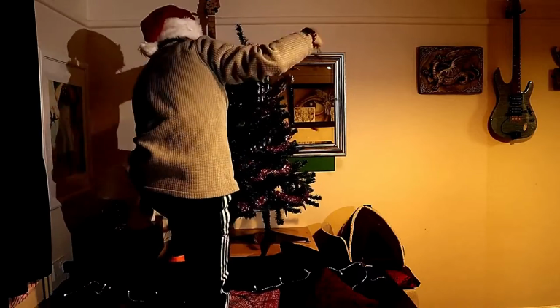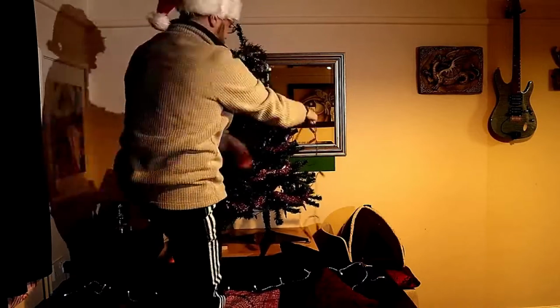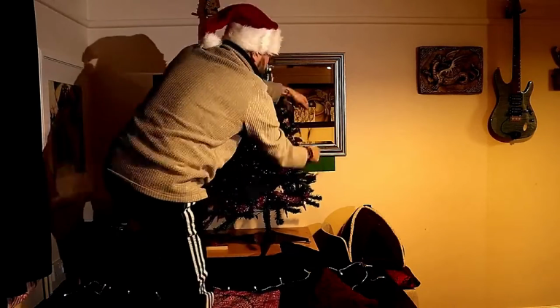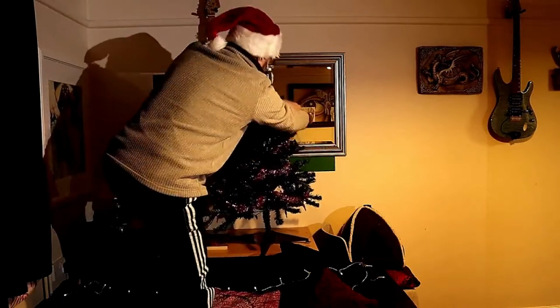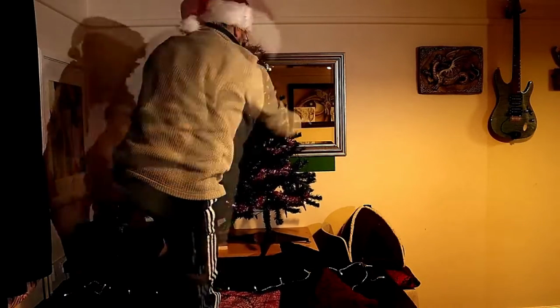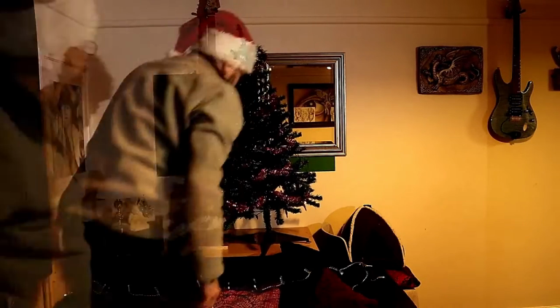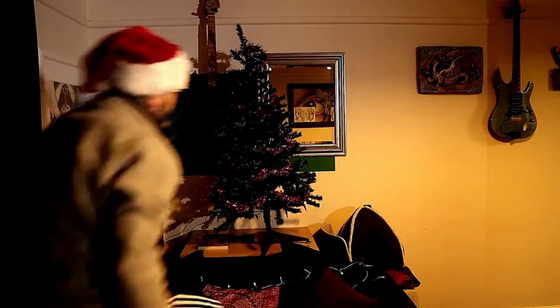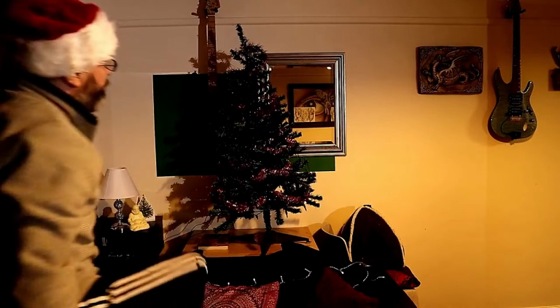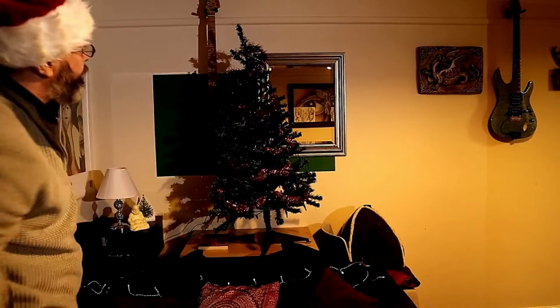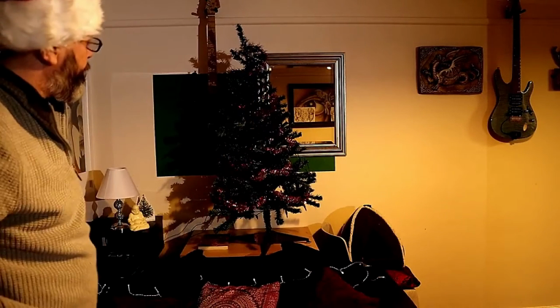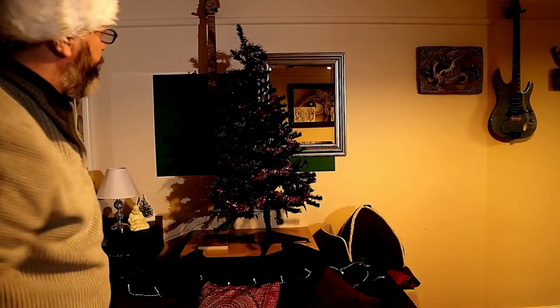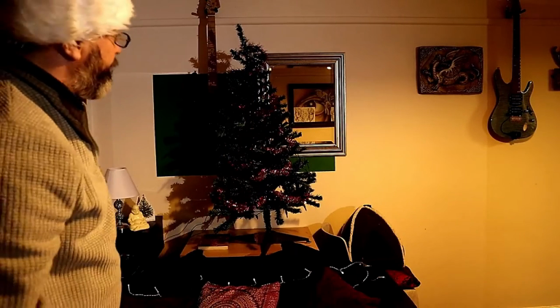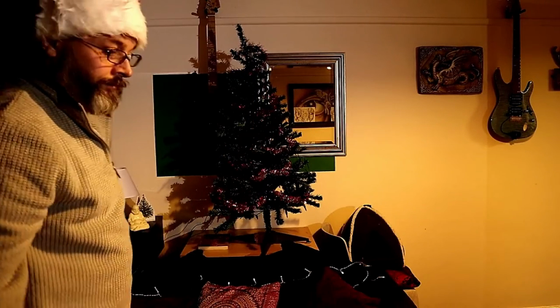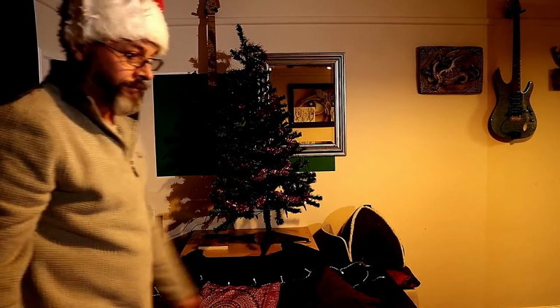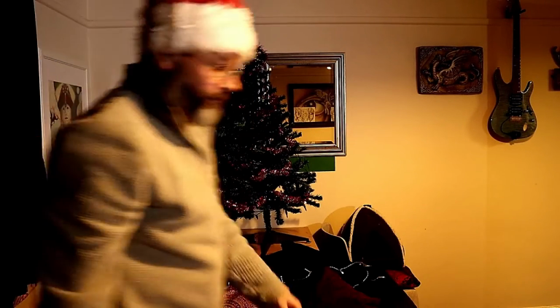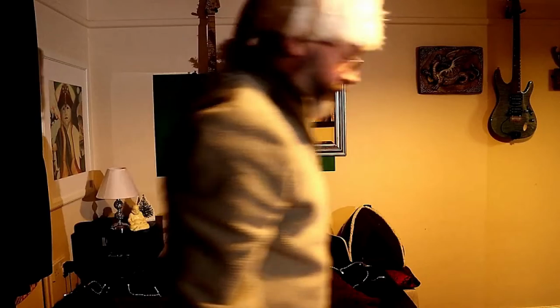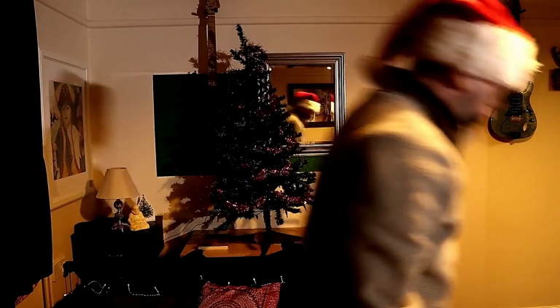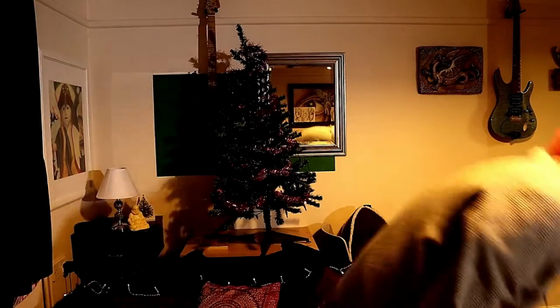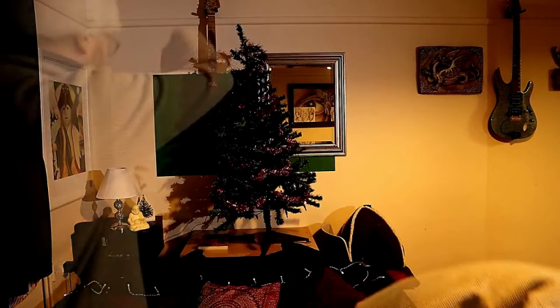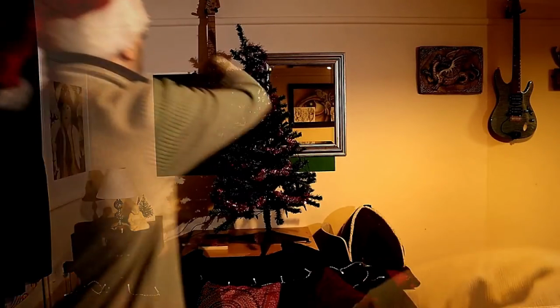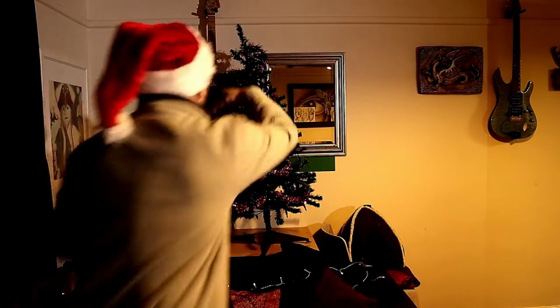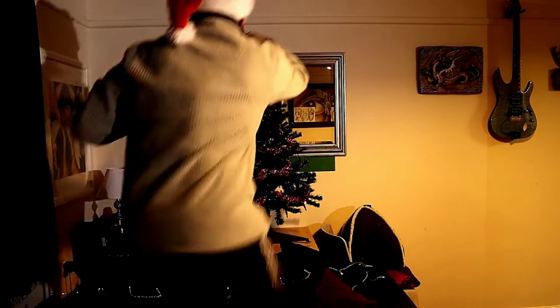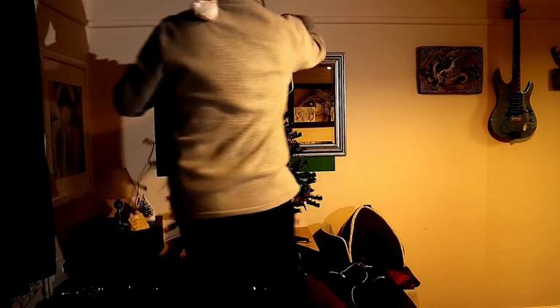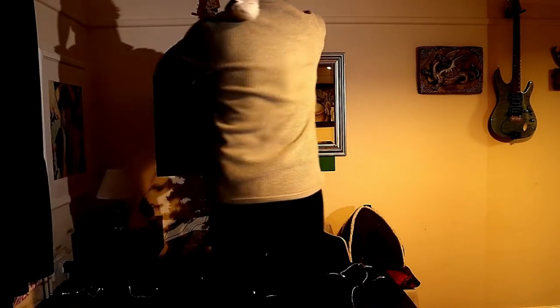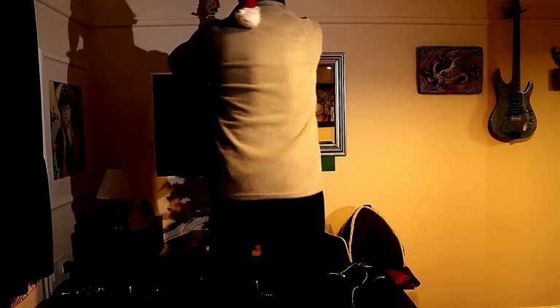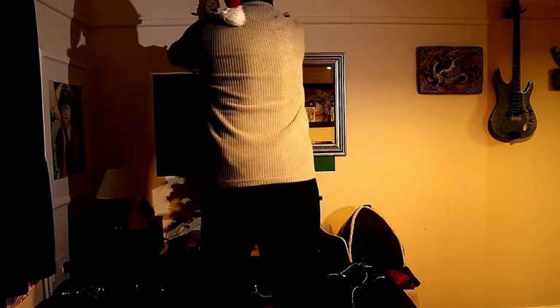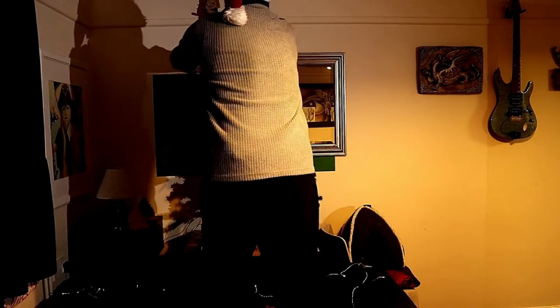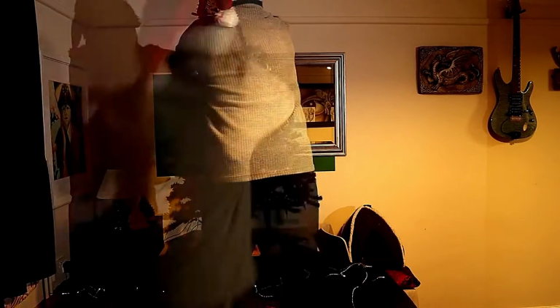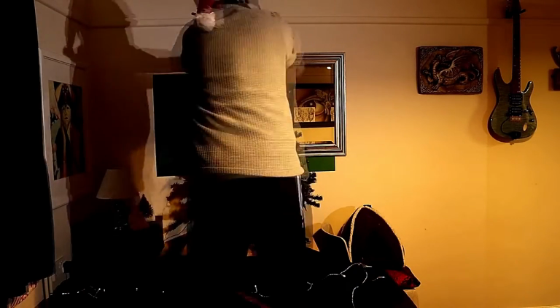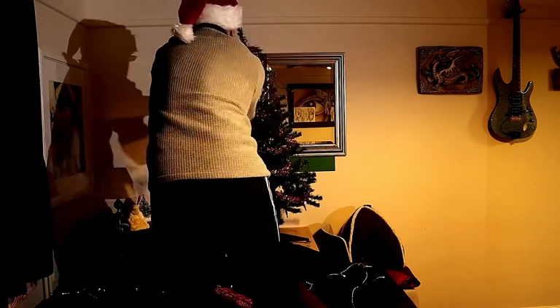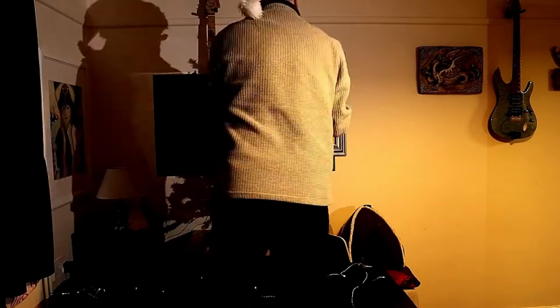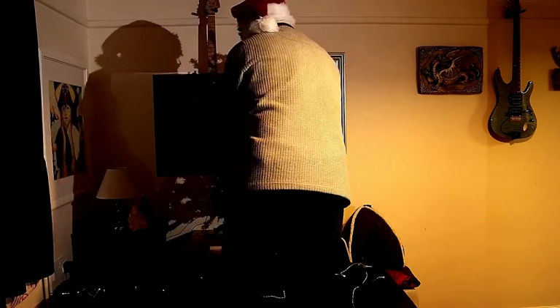So now he's going for the Christmas lights, quickly putting up the Christmas lights. I can't even keep up and I can't get my words right because he's going so fast — my words cannot keep up with the way he's frantically putting up his Christmas decorations.